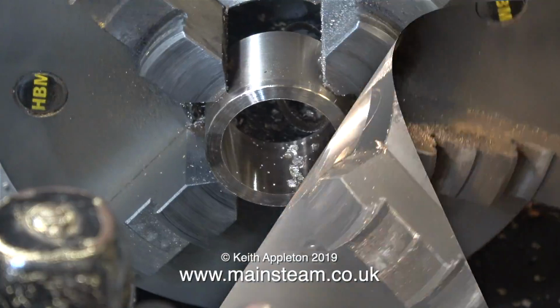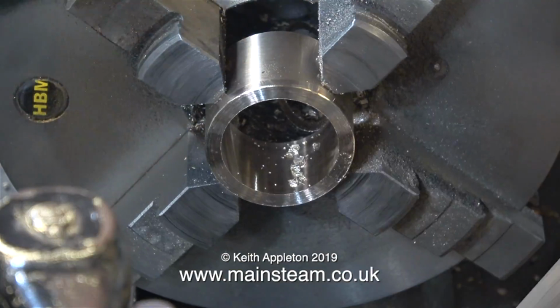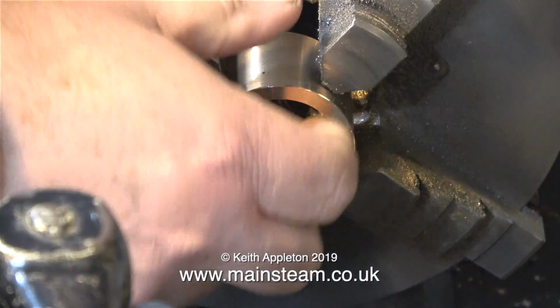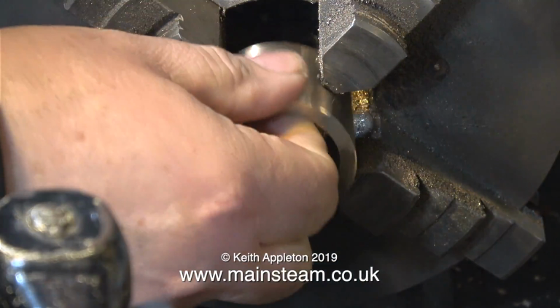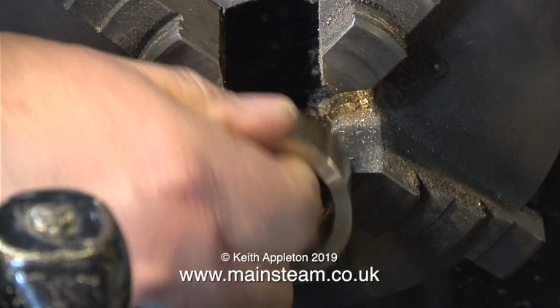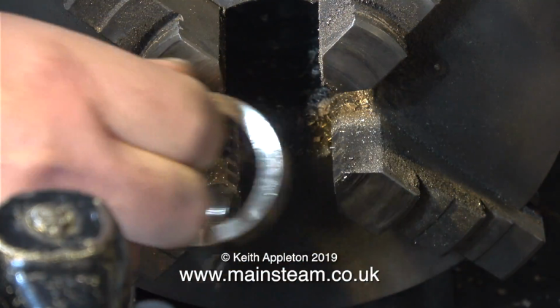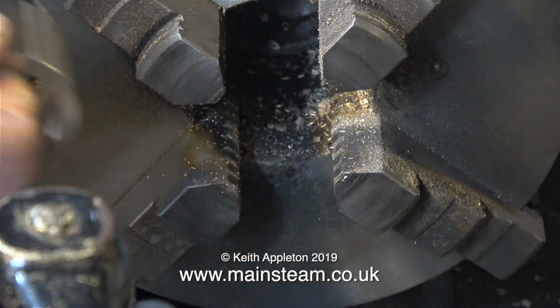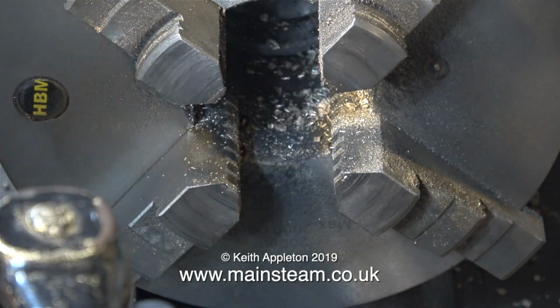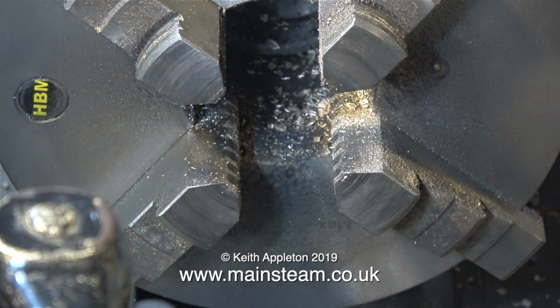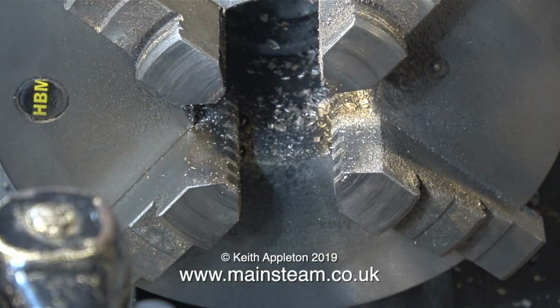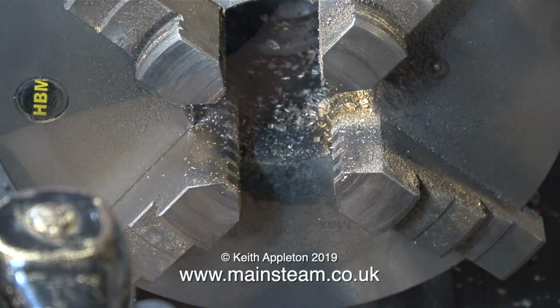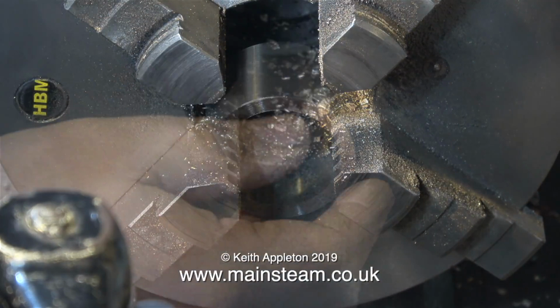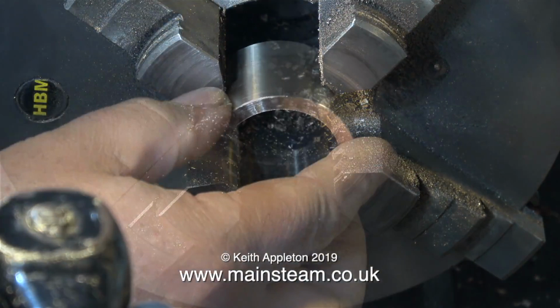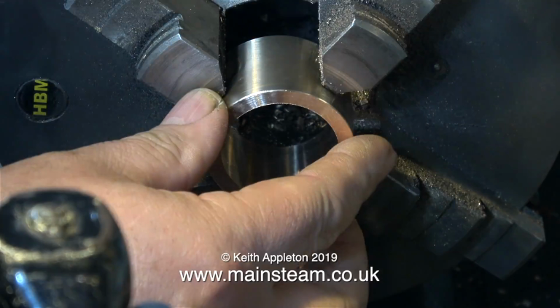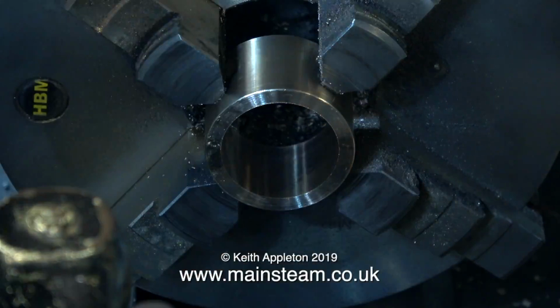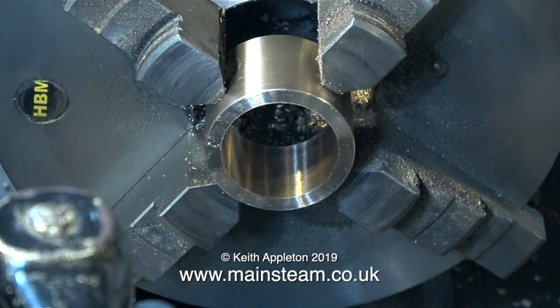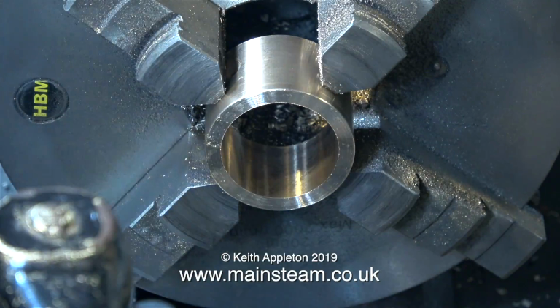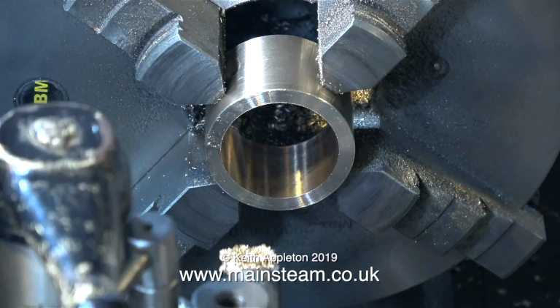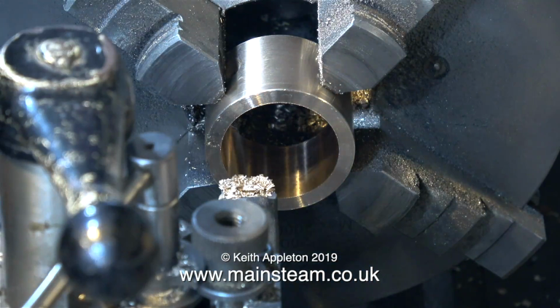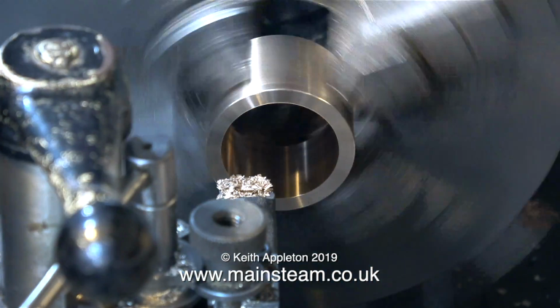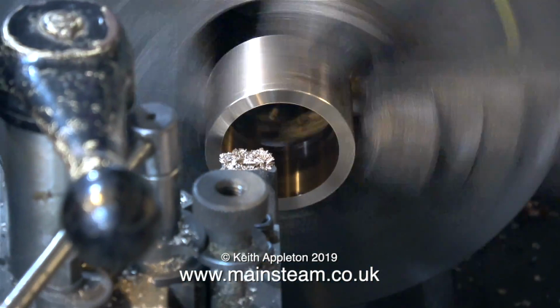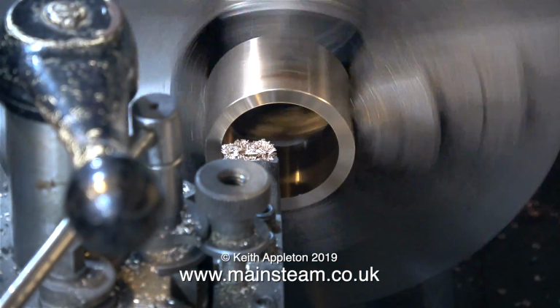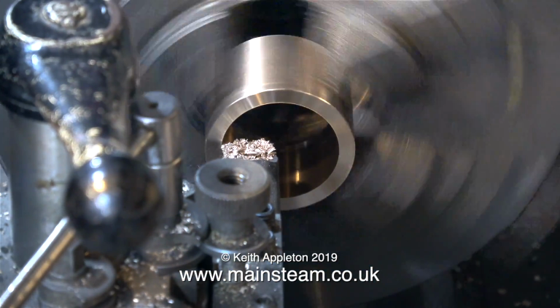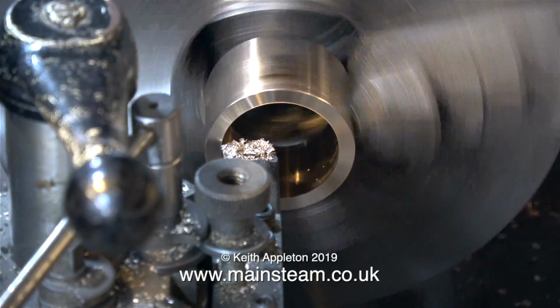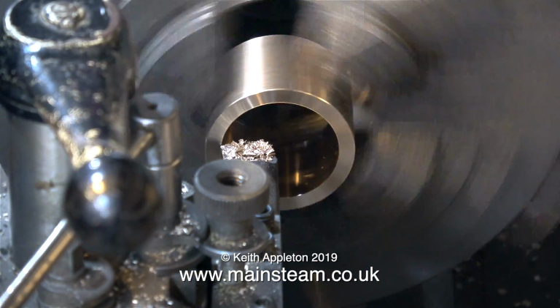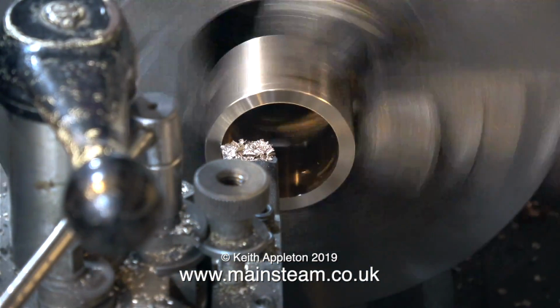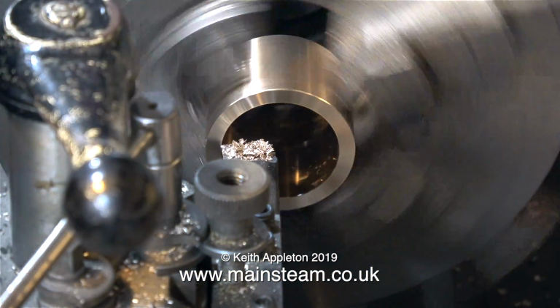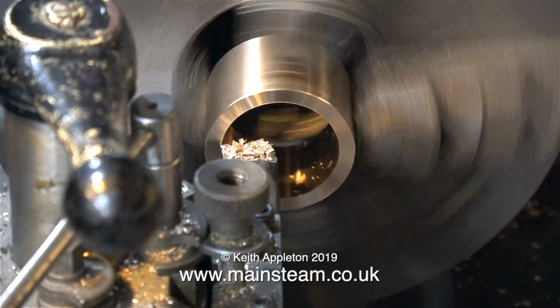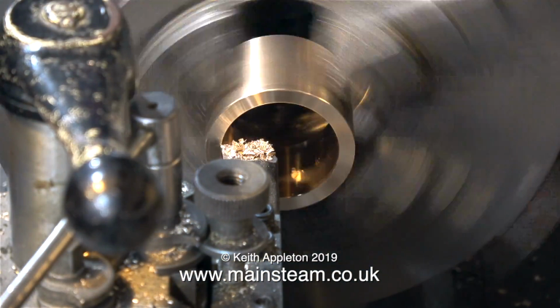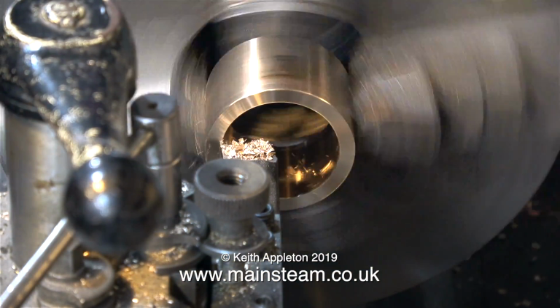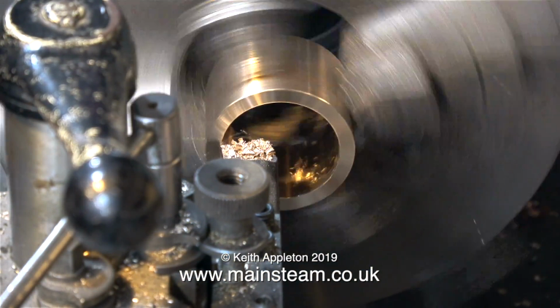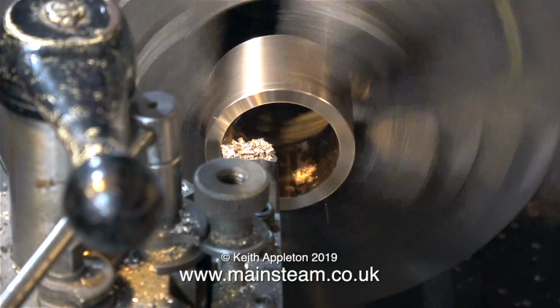I think that's the boring operation coming to an end. Here I'm removing the part from the chuck to try it in position — it's just slightly too tight, so it's back in the chuck for a bit more trimming off.